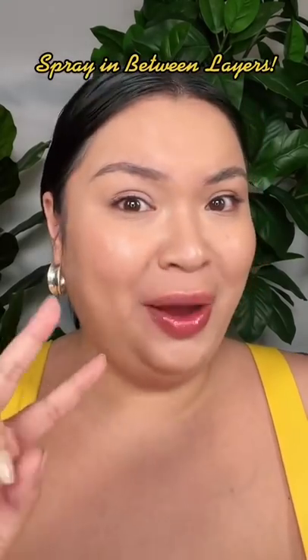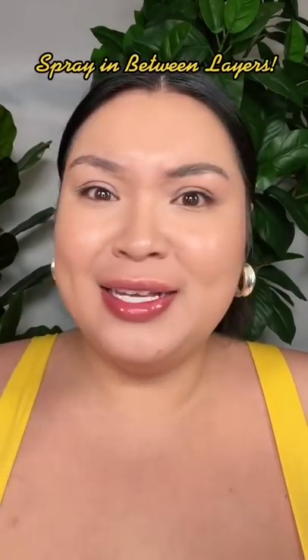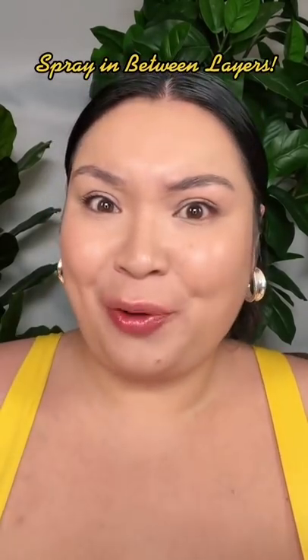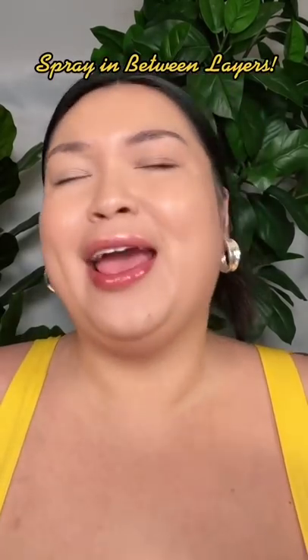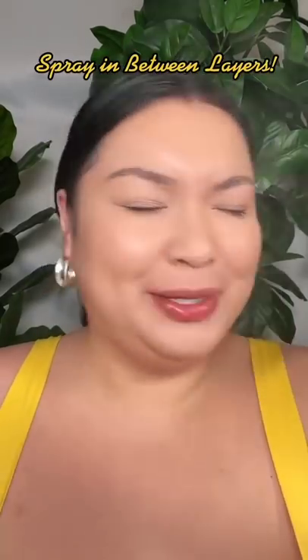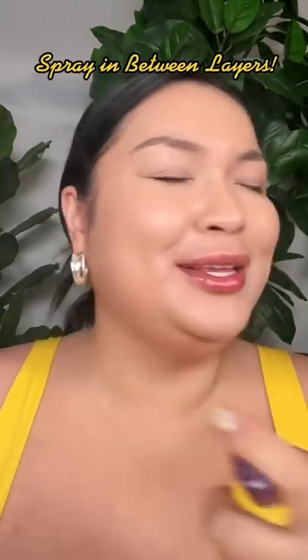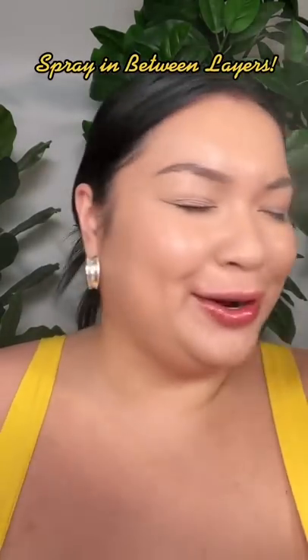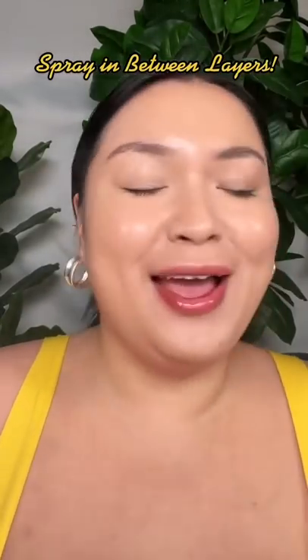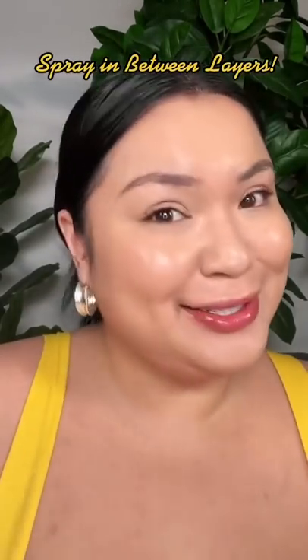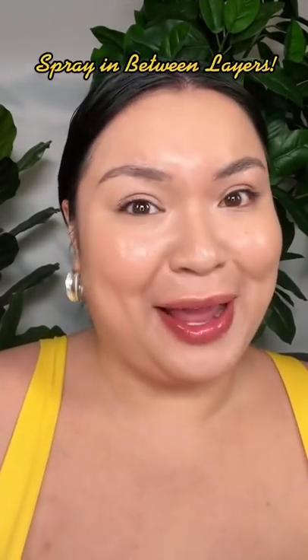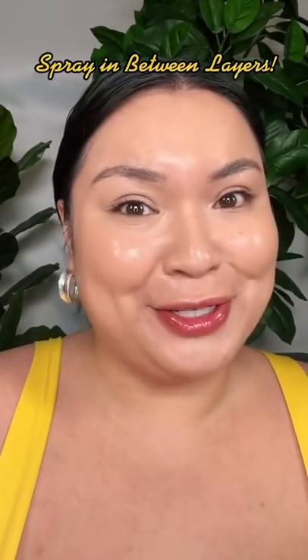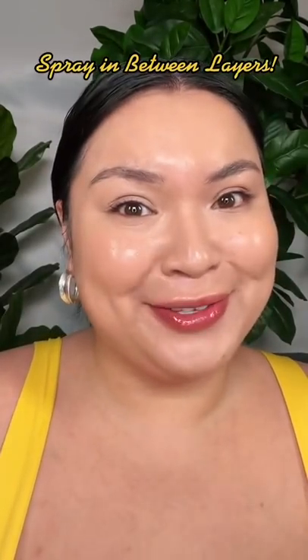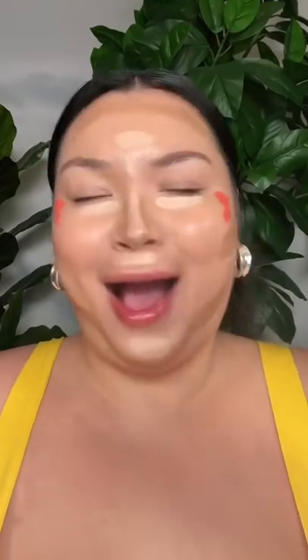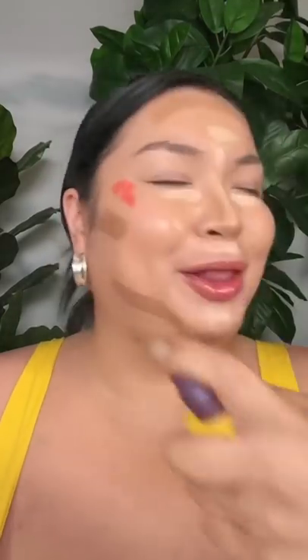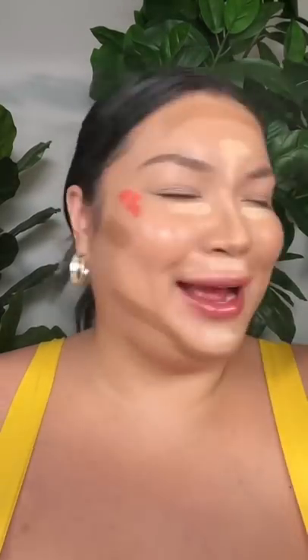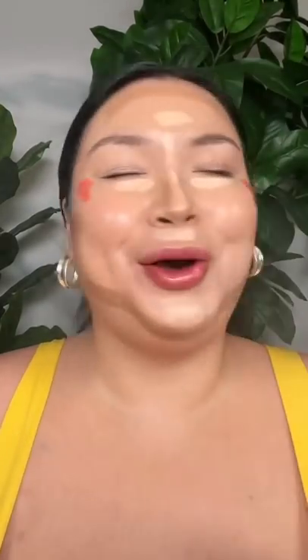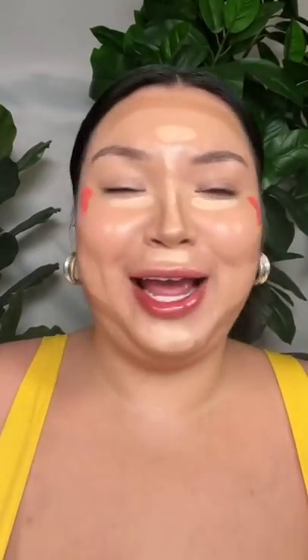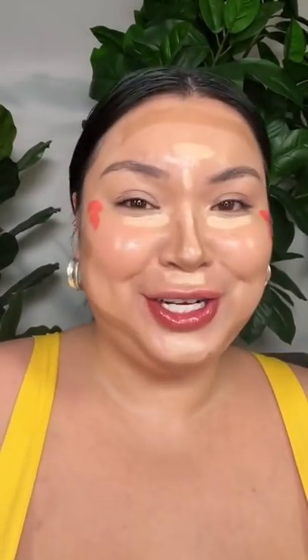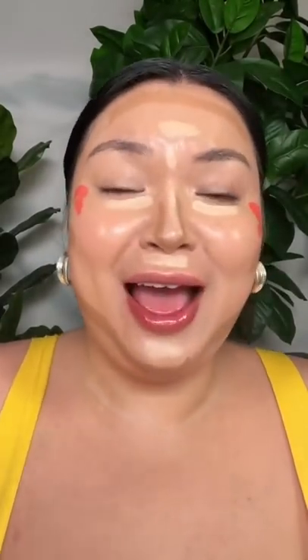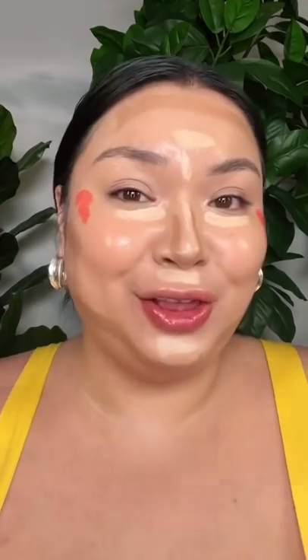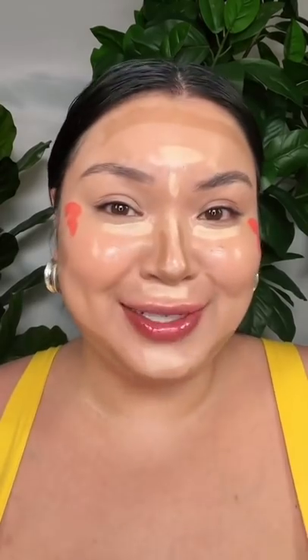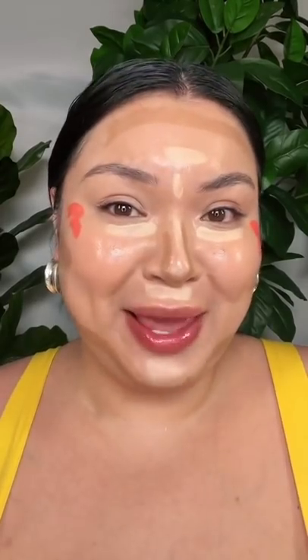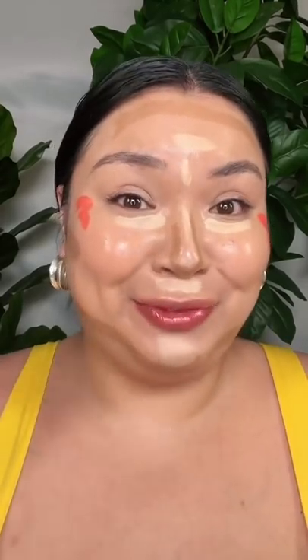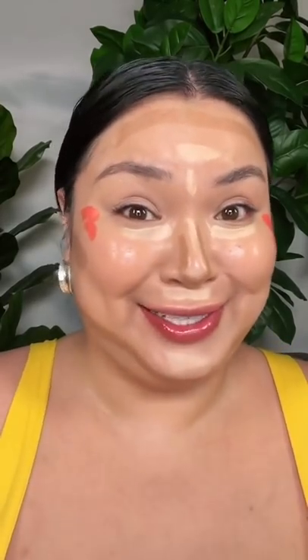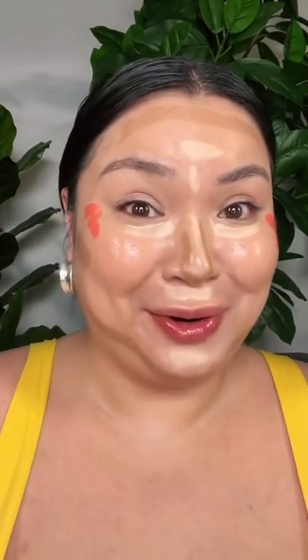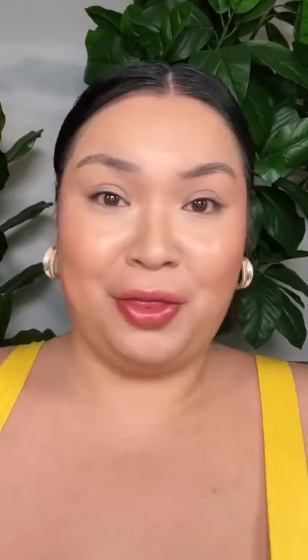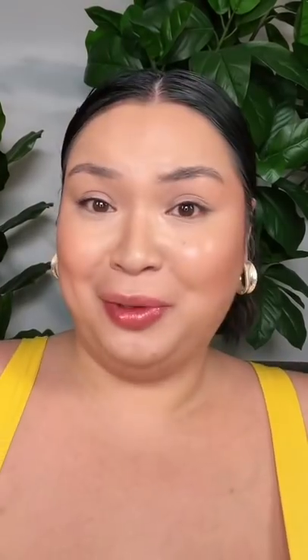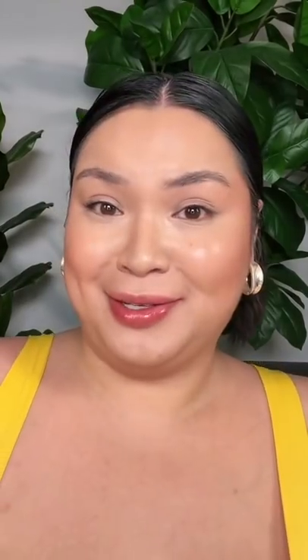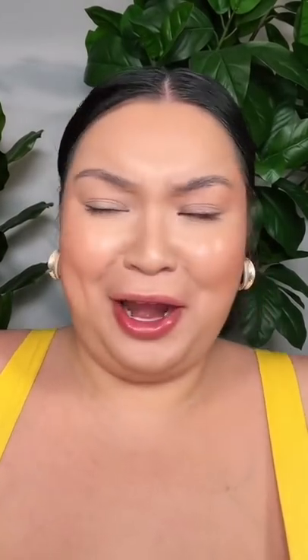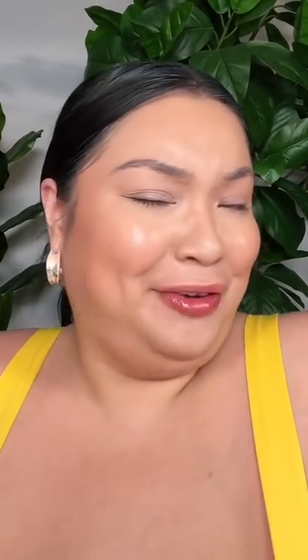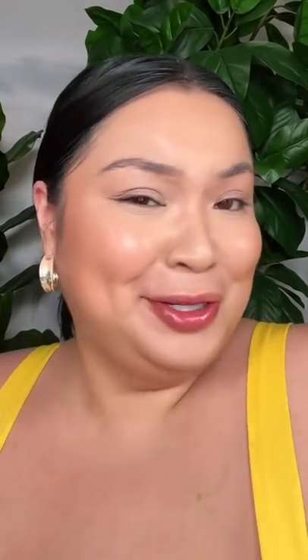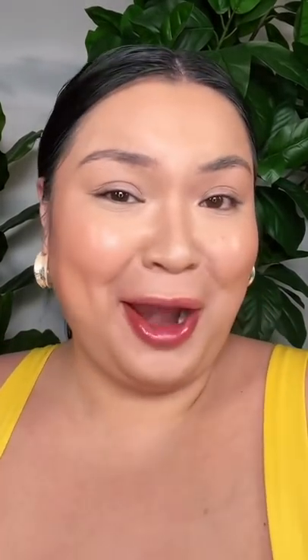Two: spray in between layers. It's like makeup insurance. I'm all about that glowy hydration that locks in my makeup for 16 hours. That was easy and I look fabulous already.